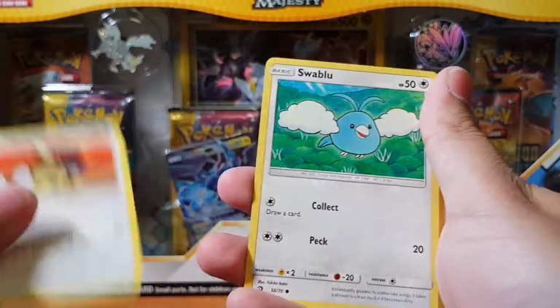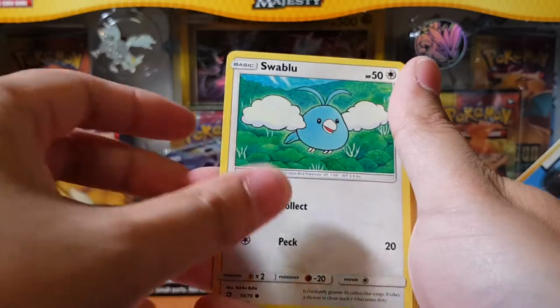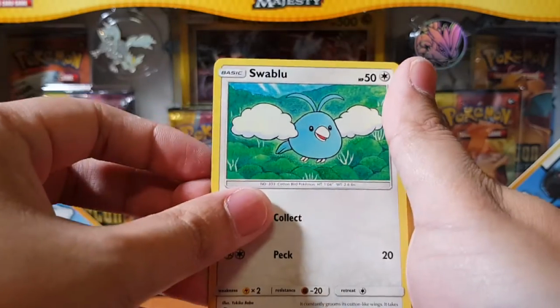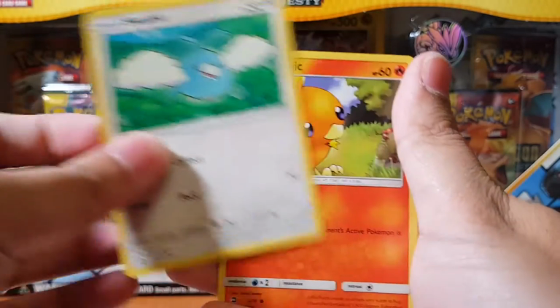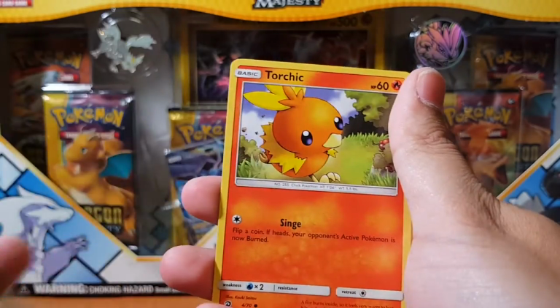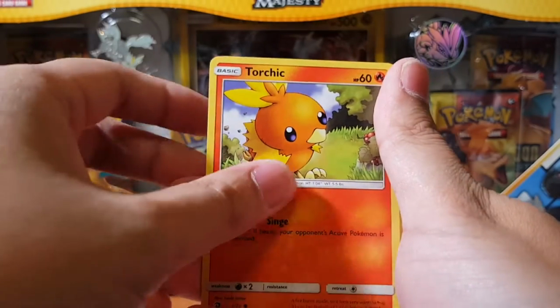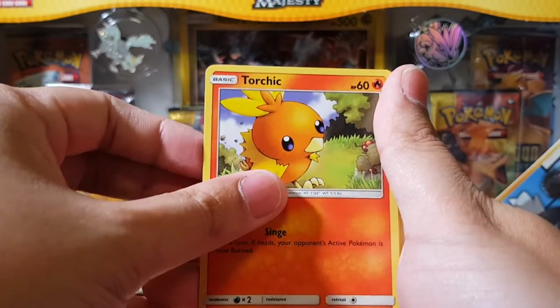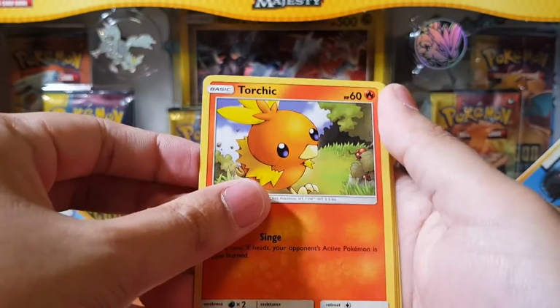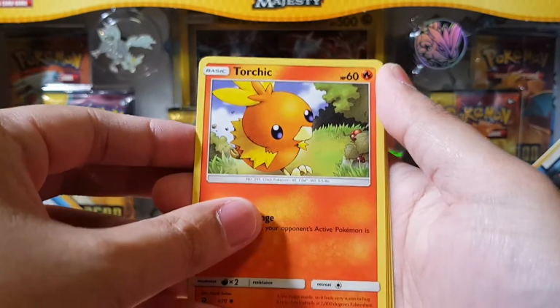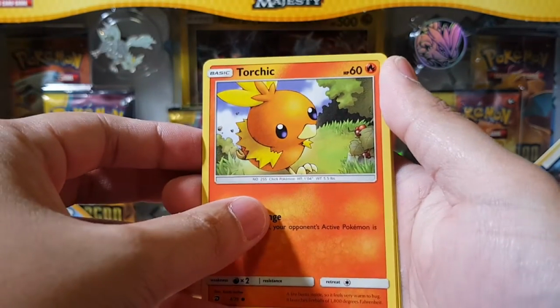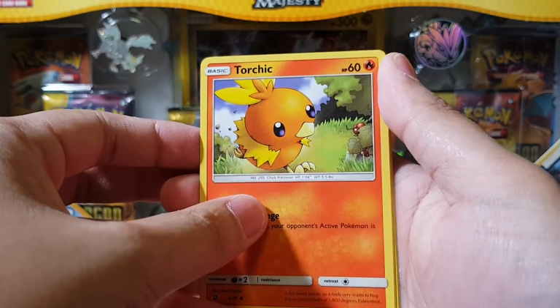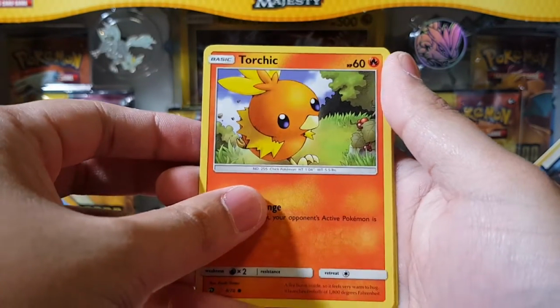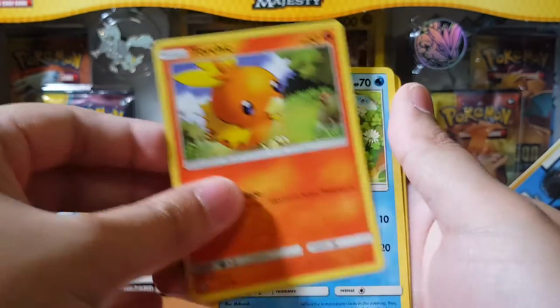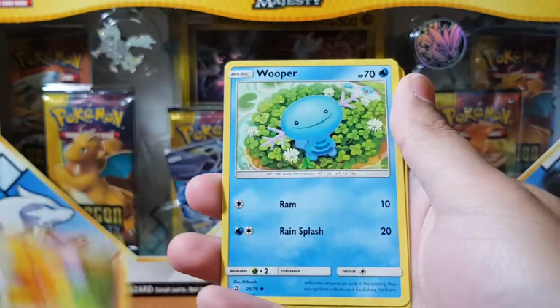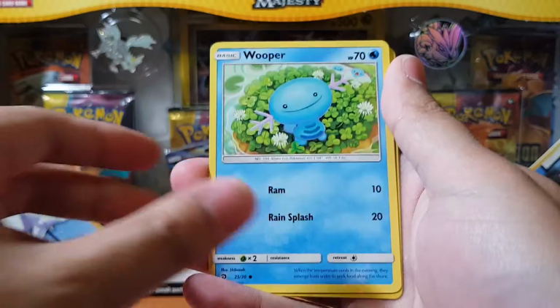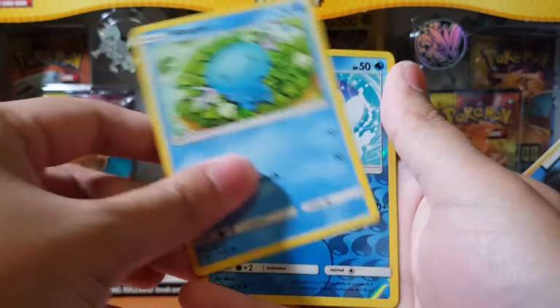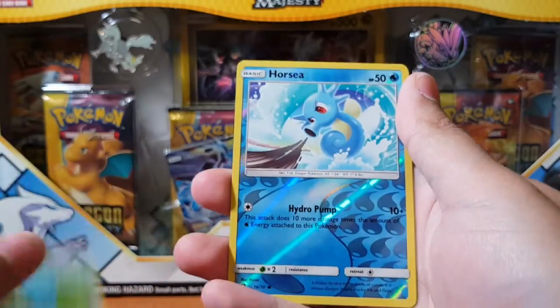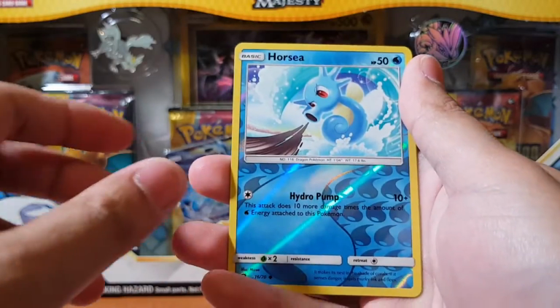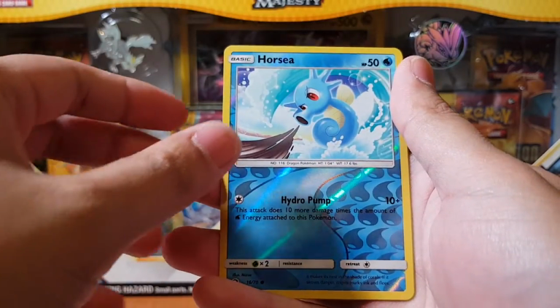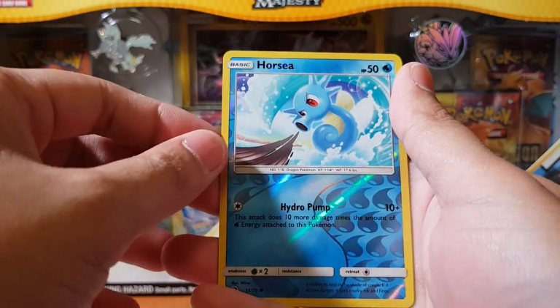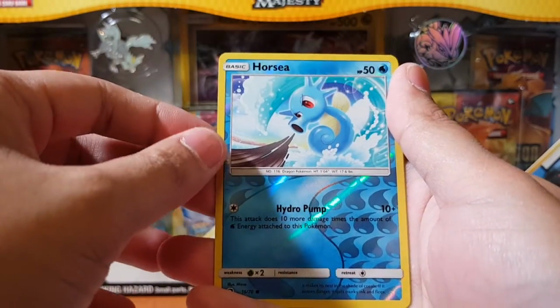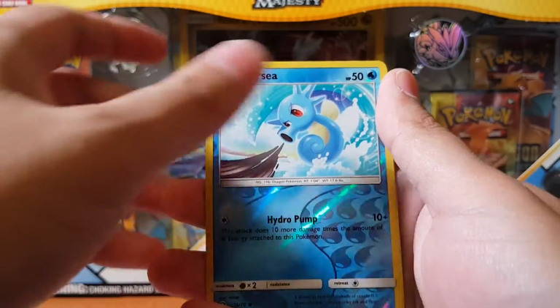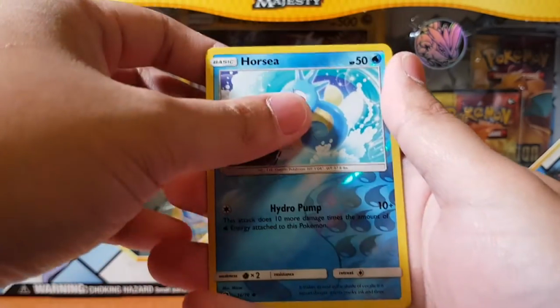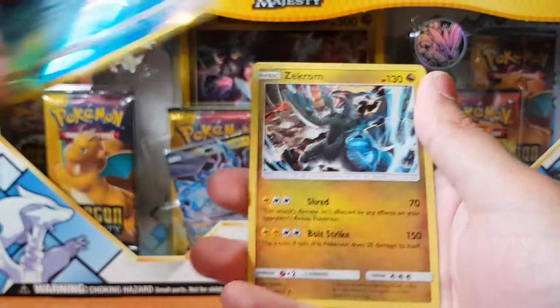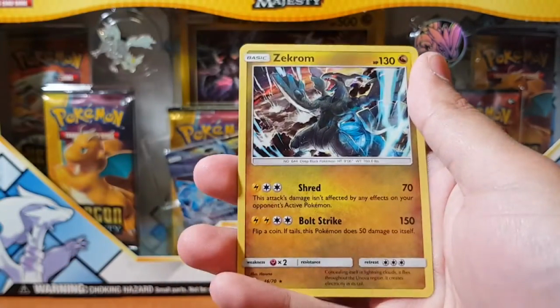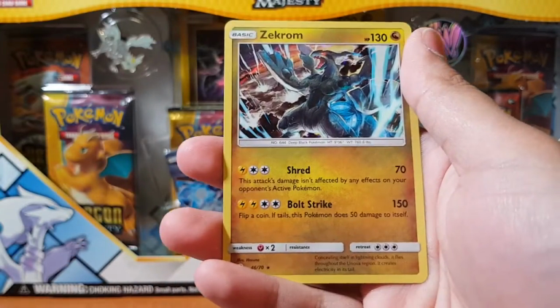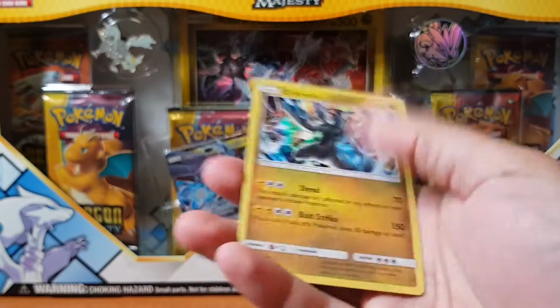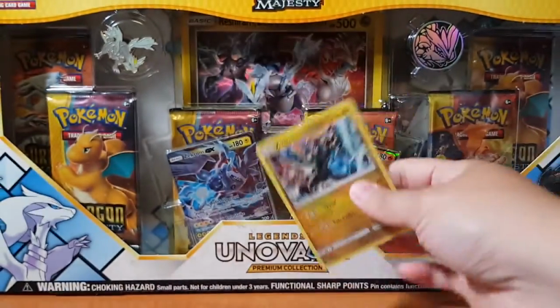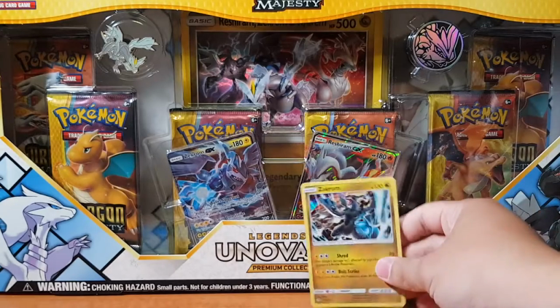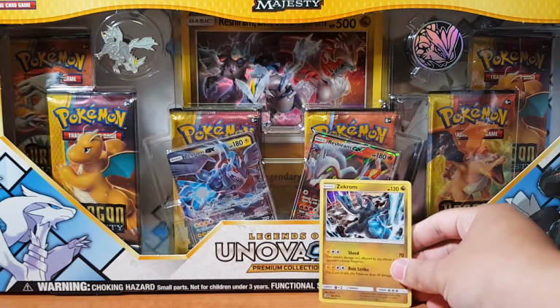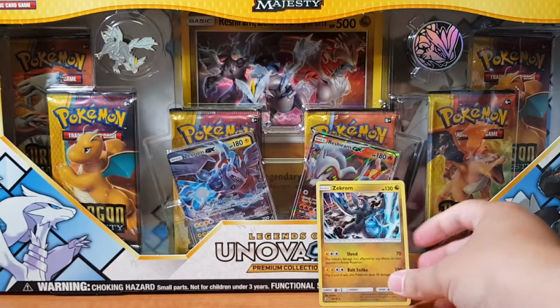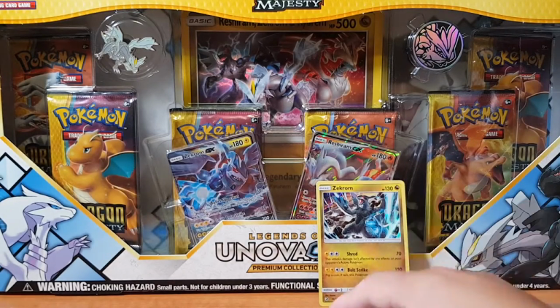Swablu, Torchic — I love the artwork. Horsea with the Sludge attack. And oh, a Zekrom holographic!